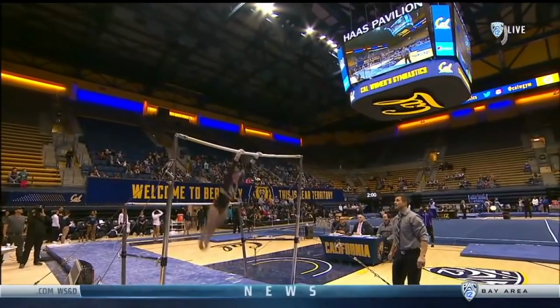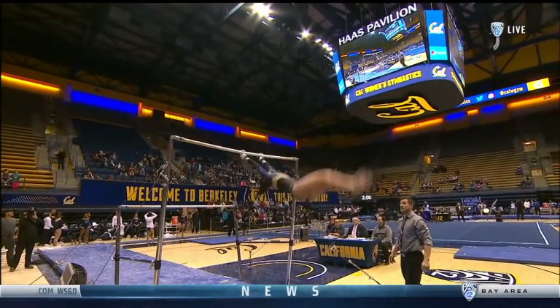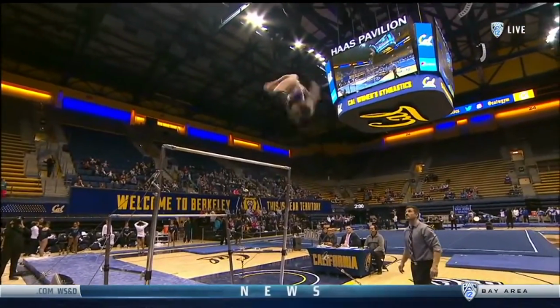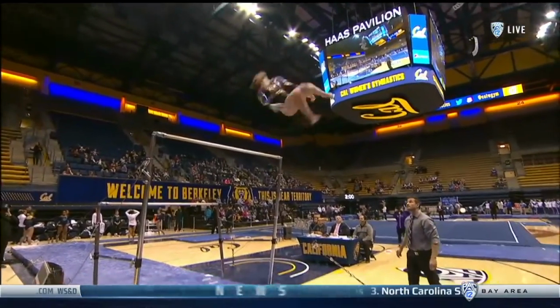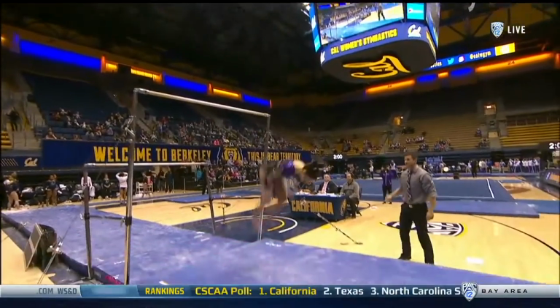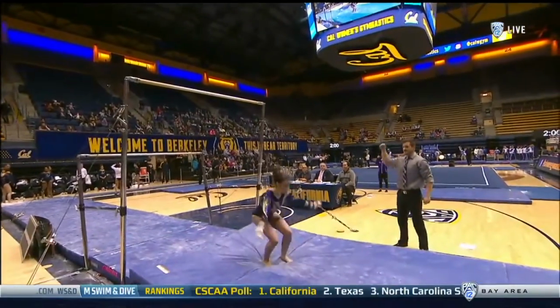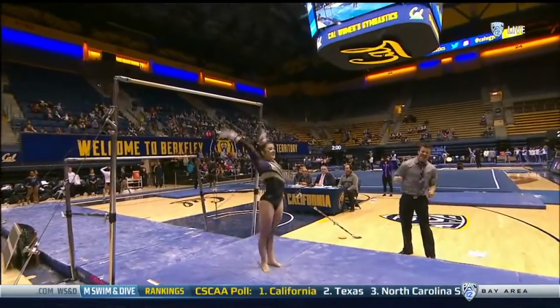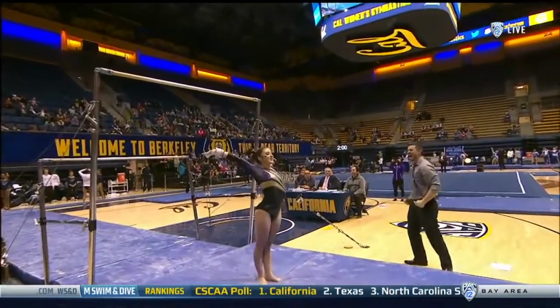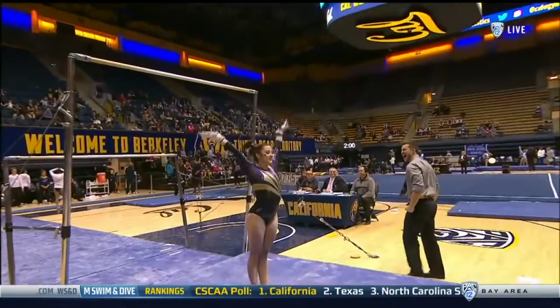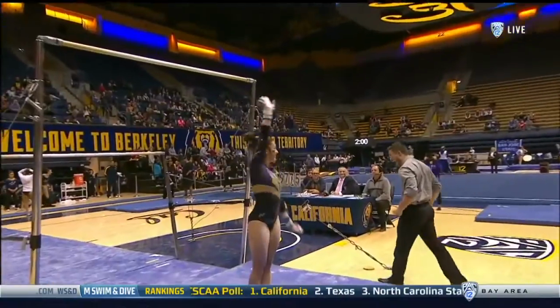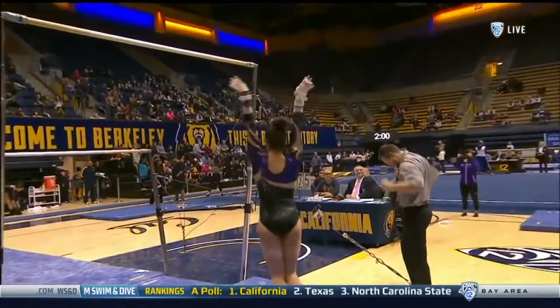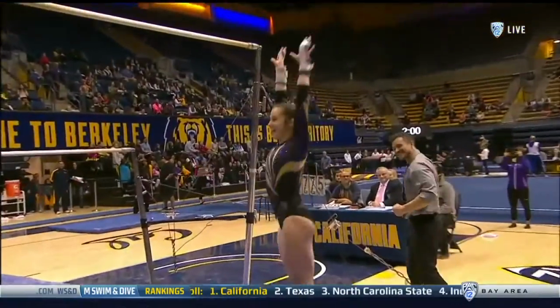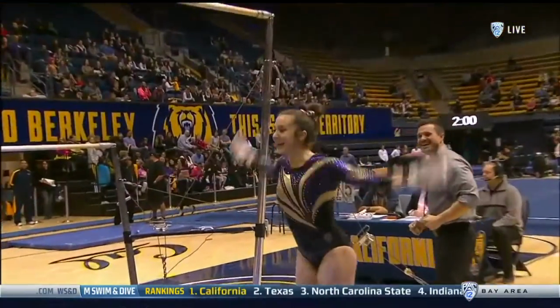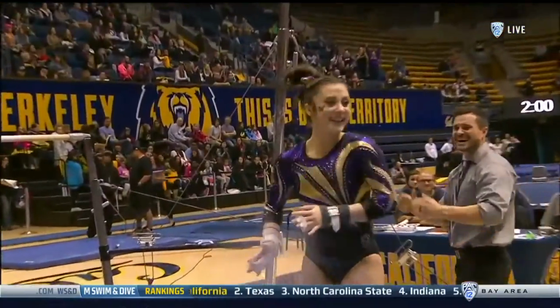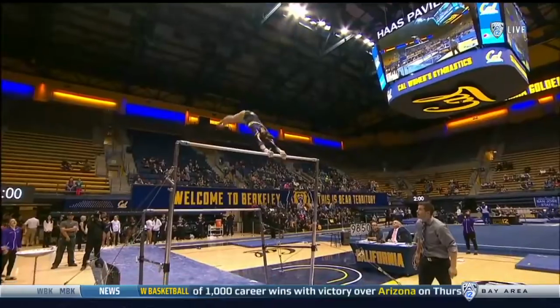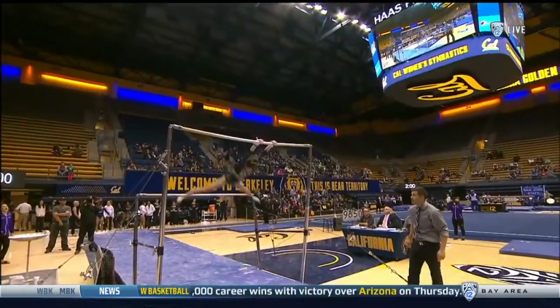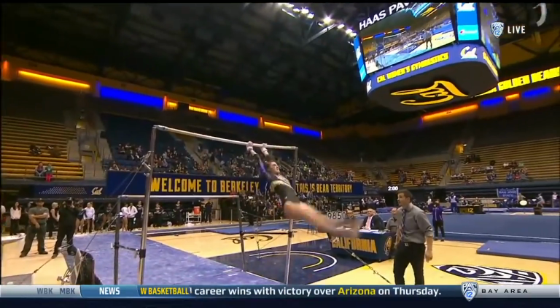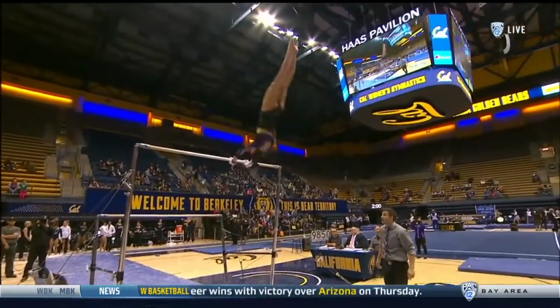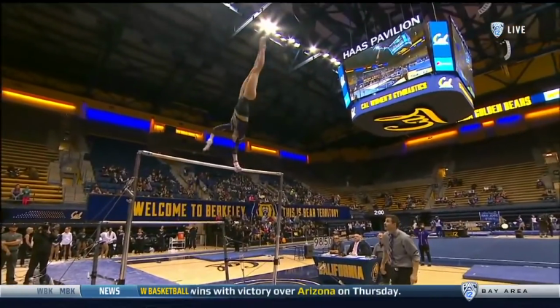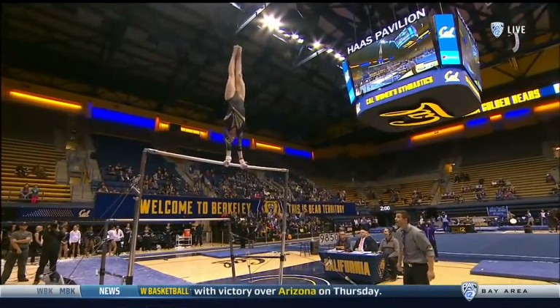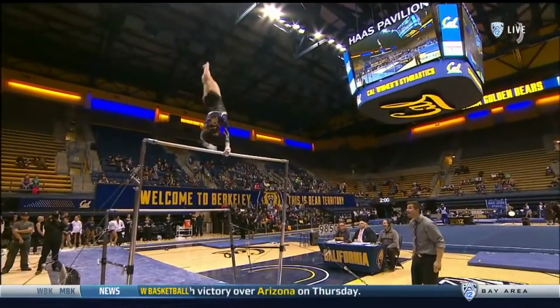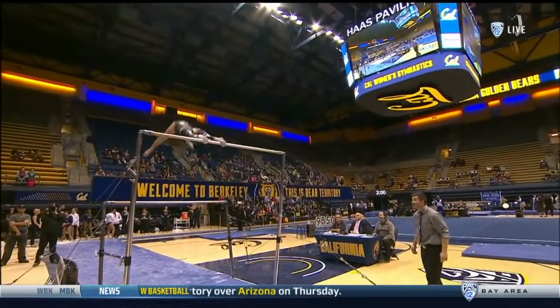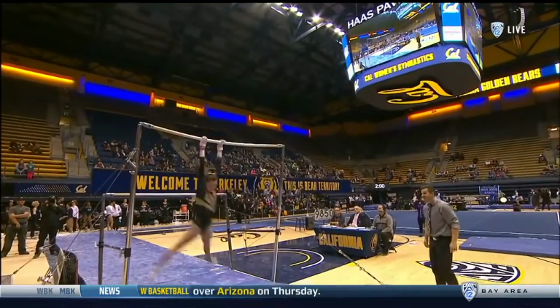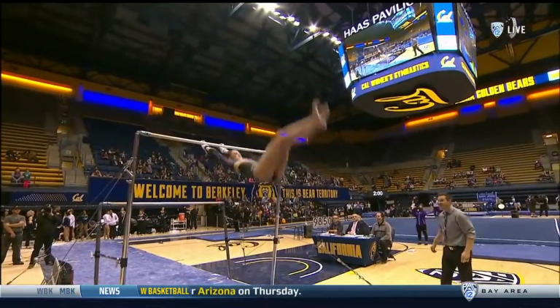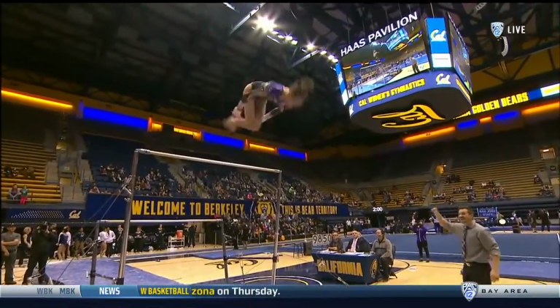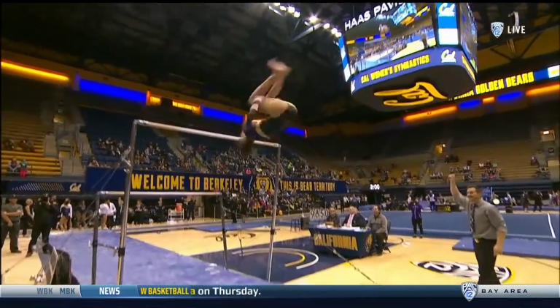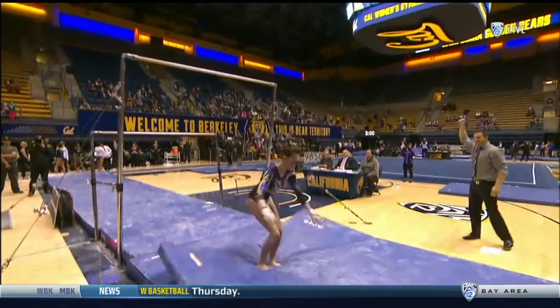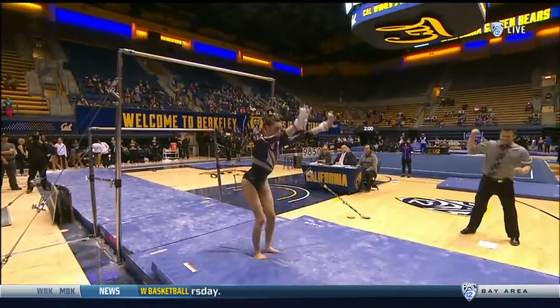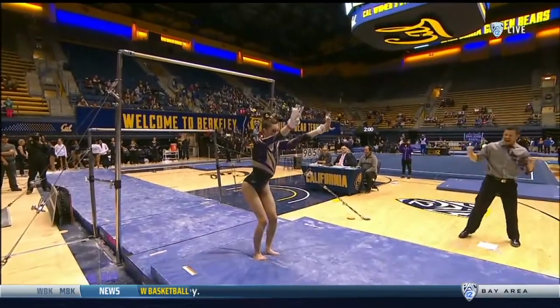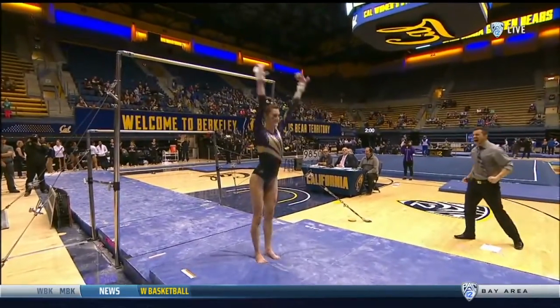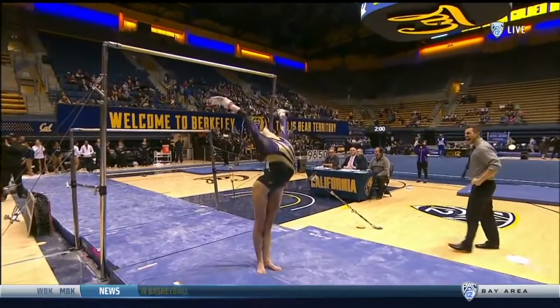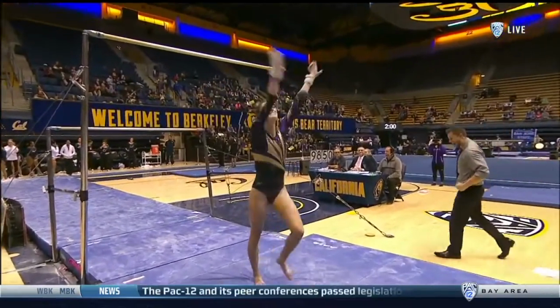Lots of speed wrapping up. Full twisting double back. Beautiful landing. They're holding that handstand. Setting up for the dismount combination. Giant full. Double tuck and sticking the landing.